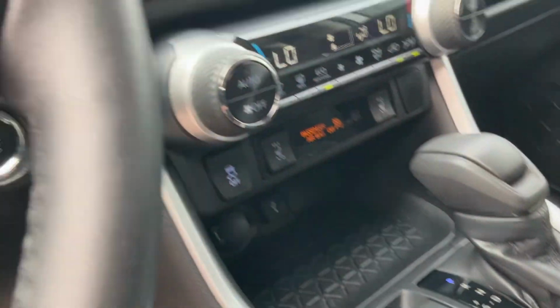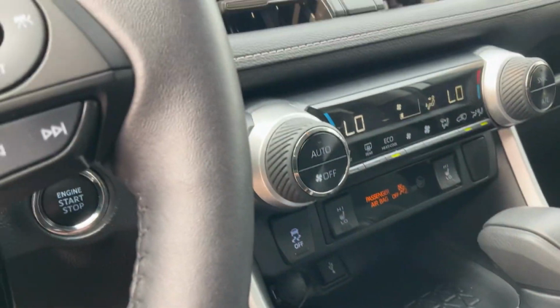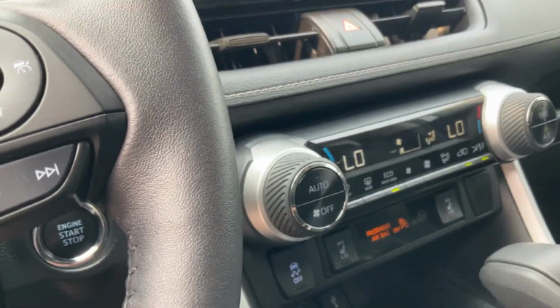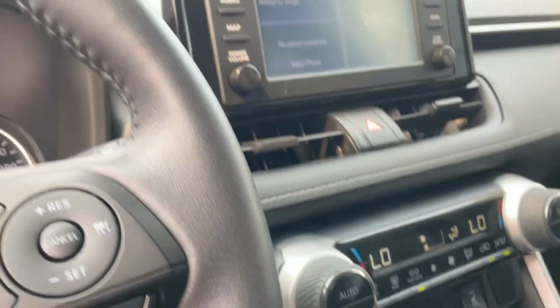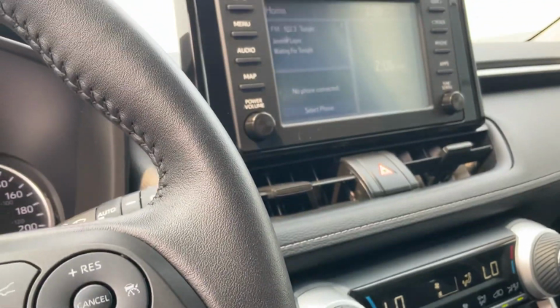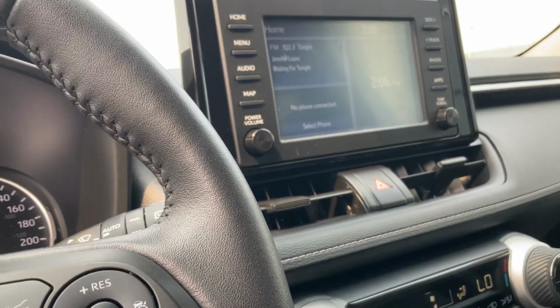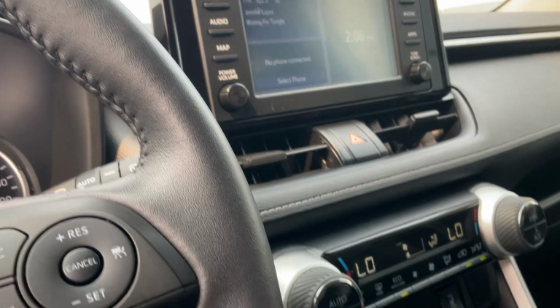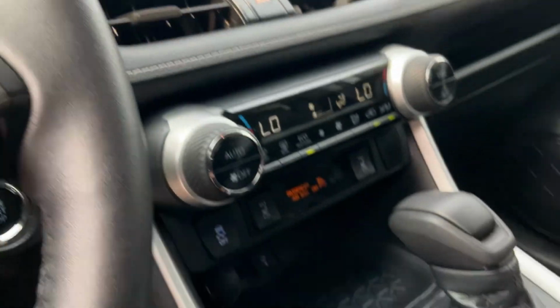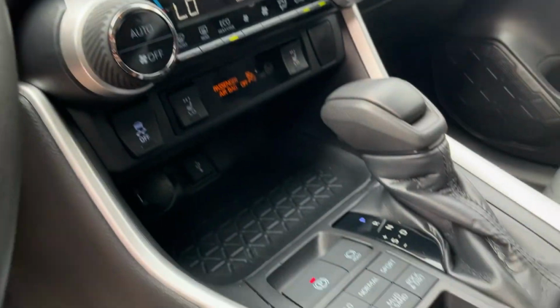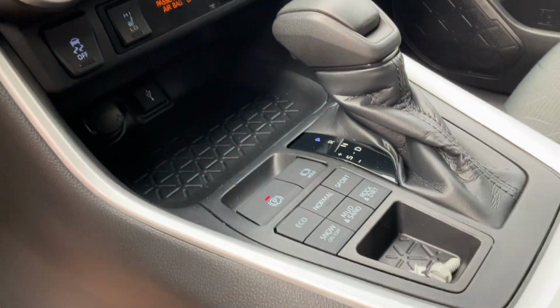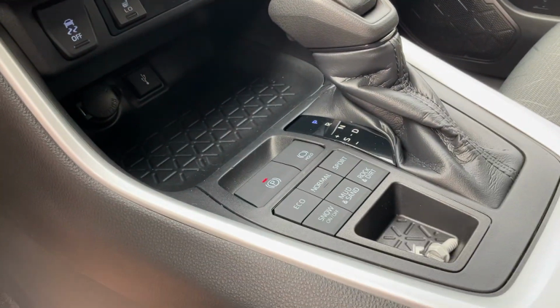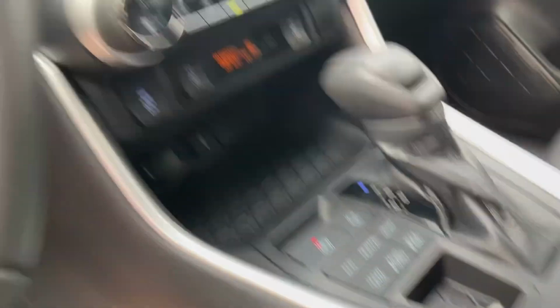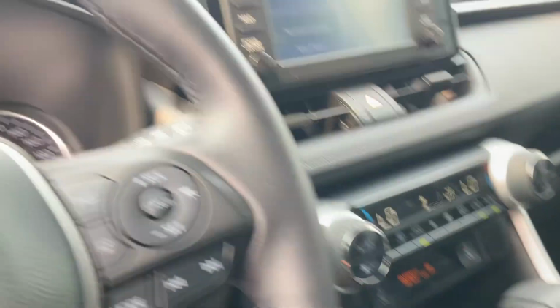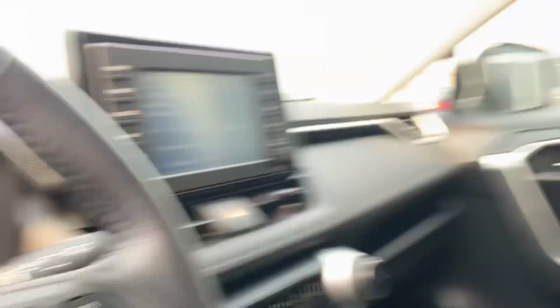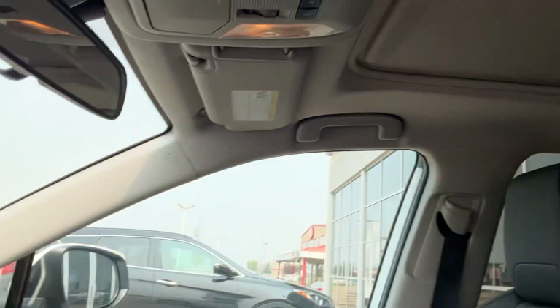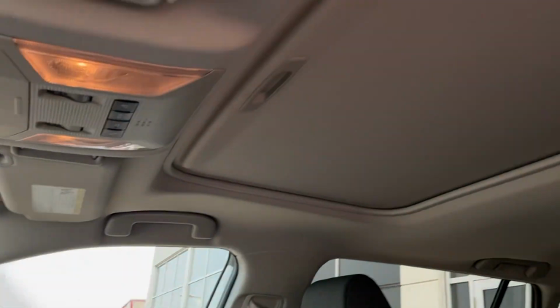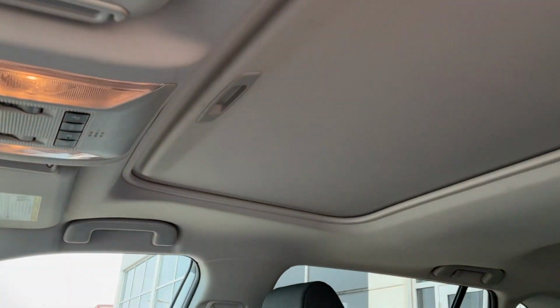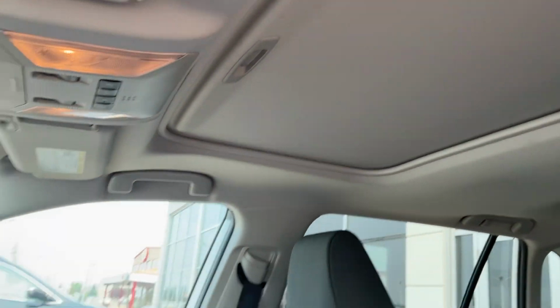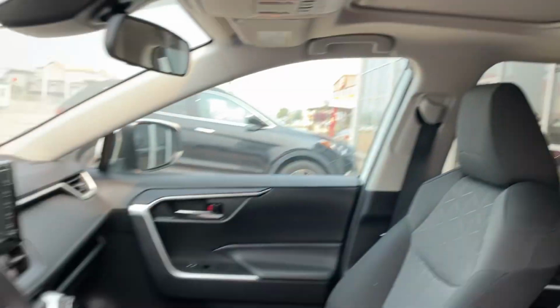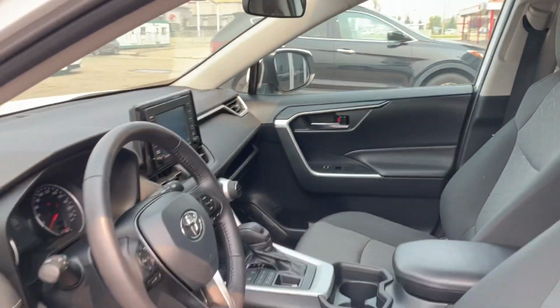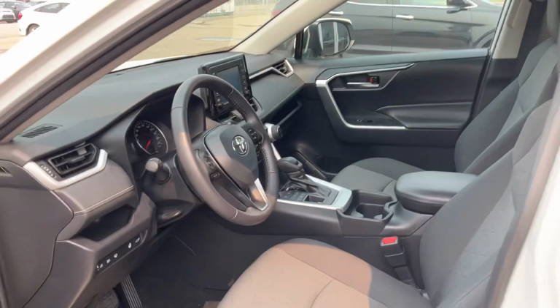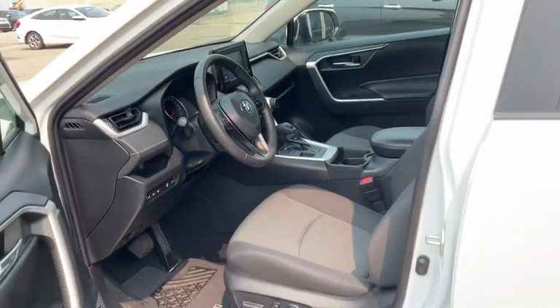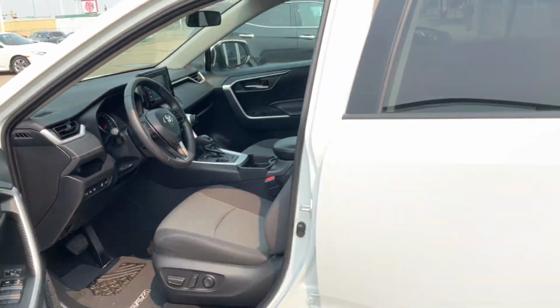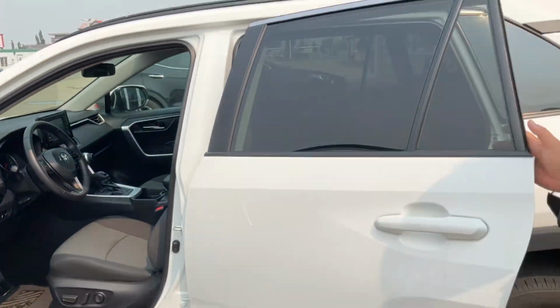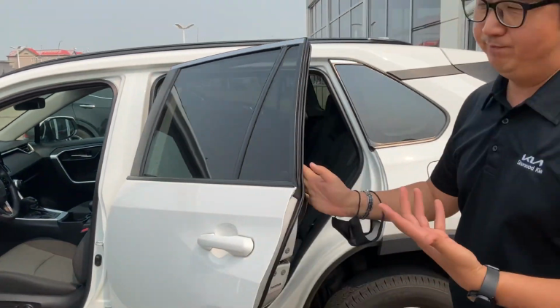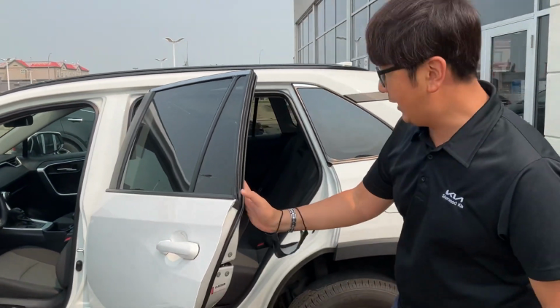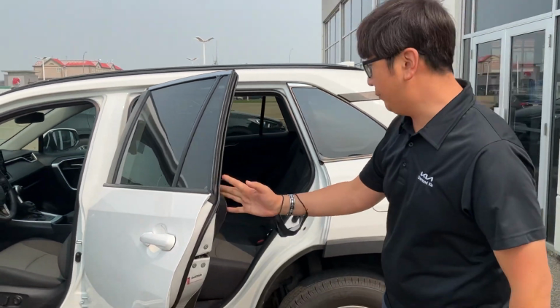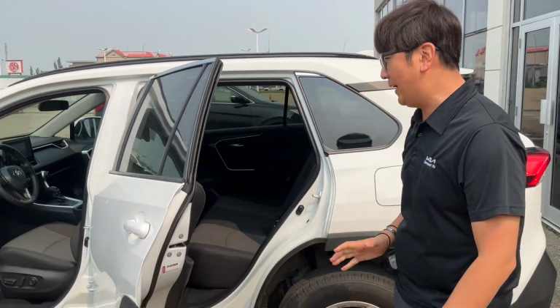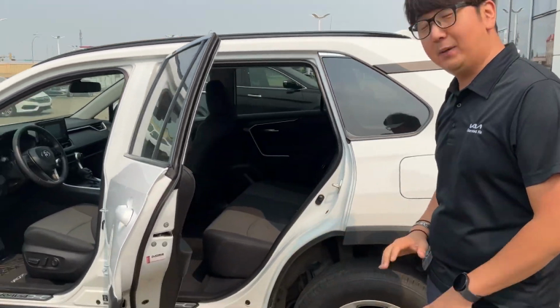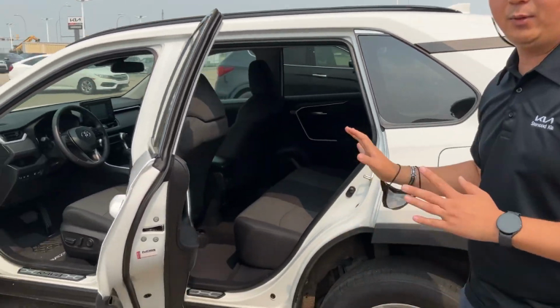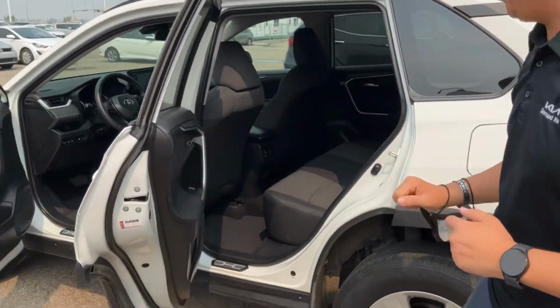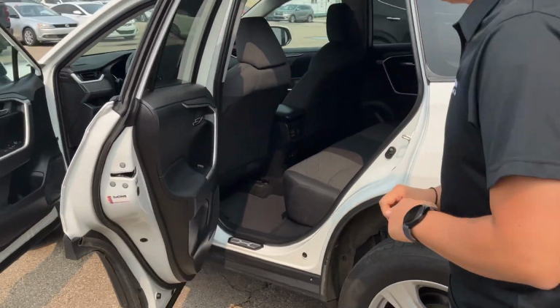They have driving modes with six motion settings, Android Auto and Apple CarPlay, backup camera, and a sunroof. This is one trim higher than basic but they have a lot of features on it.